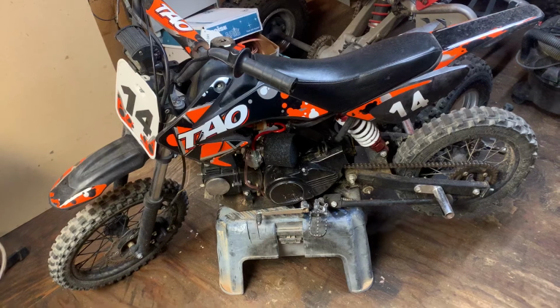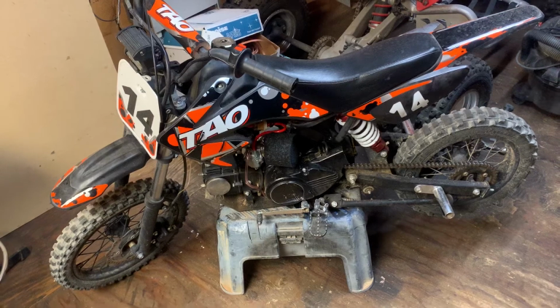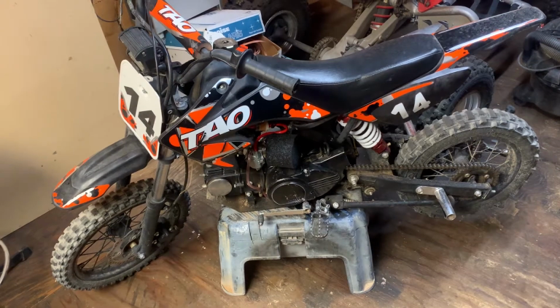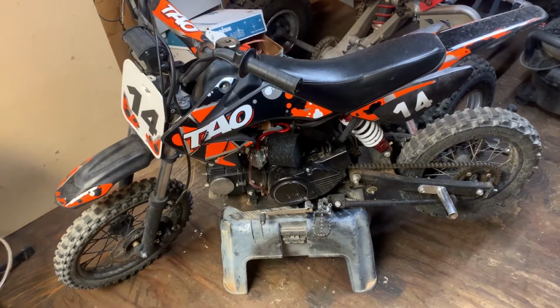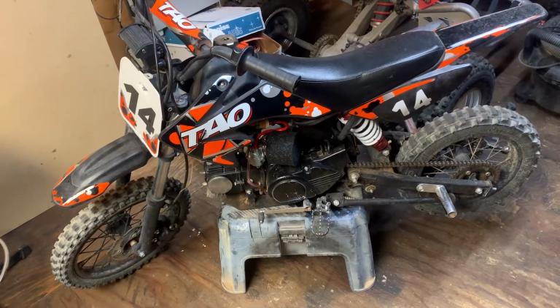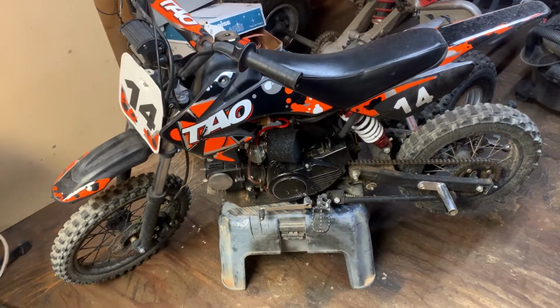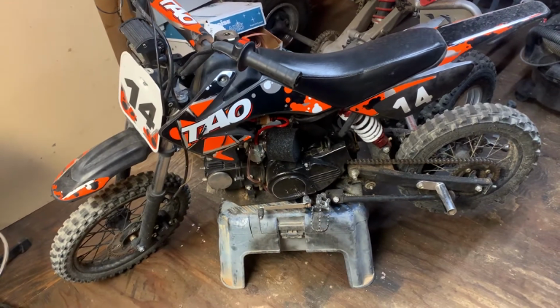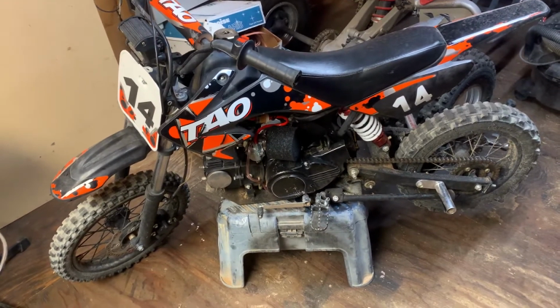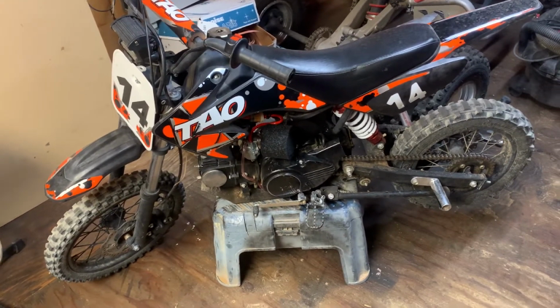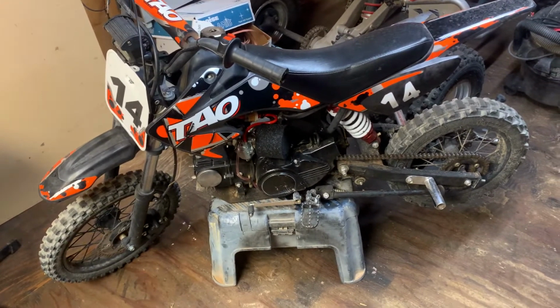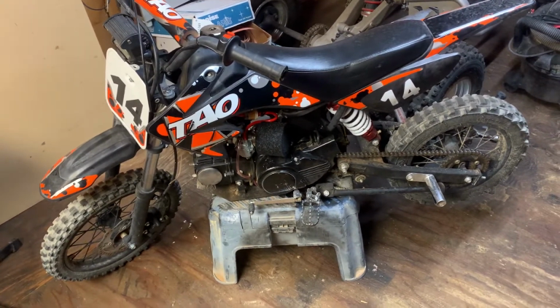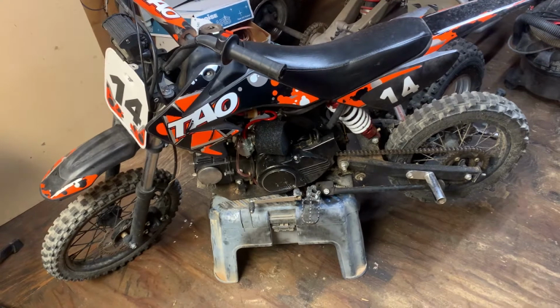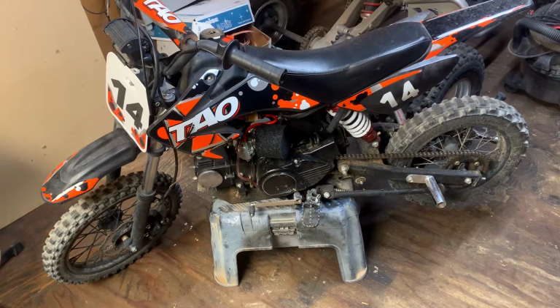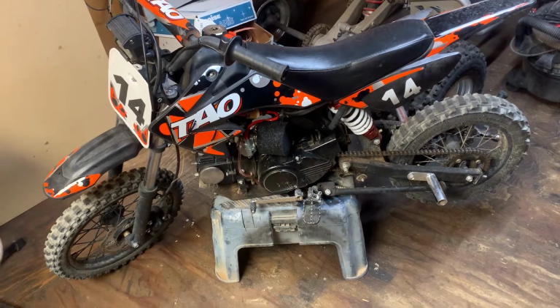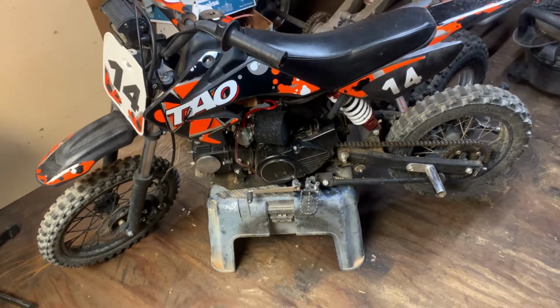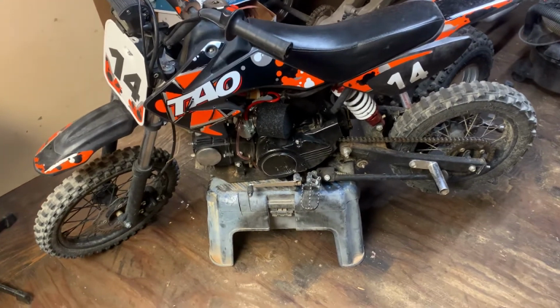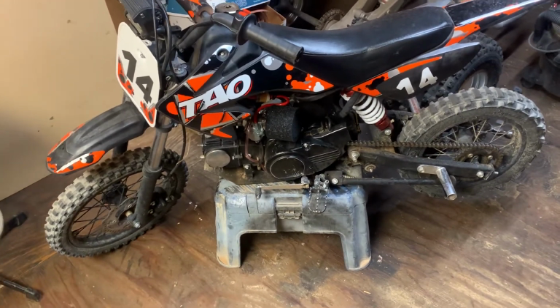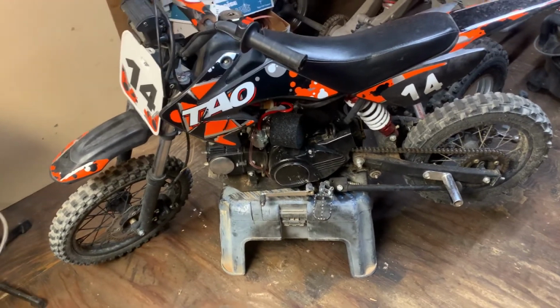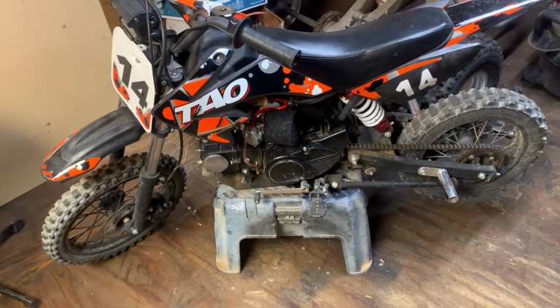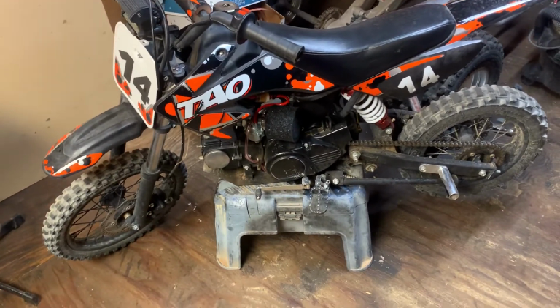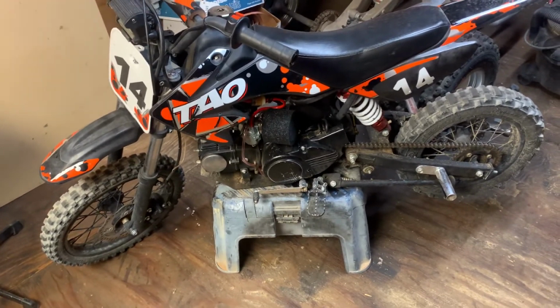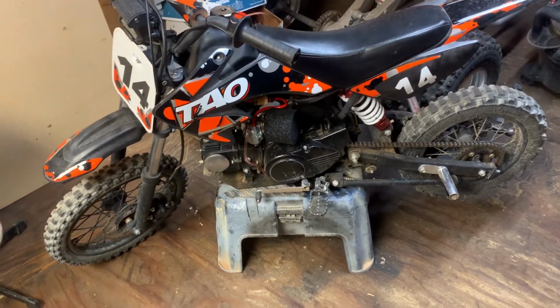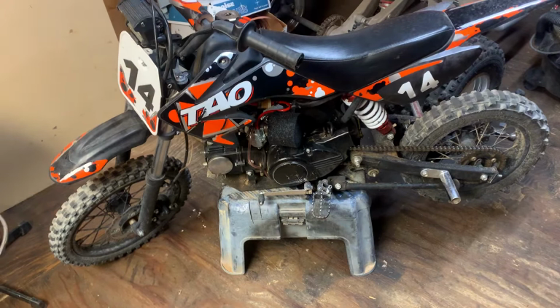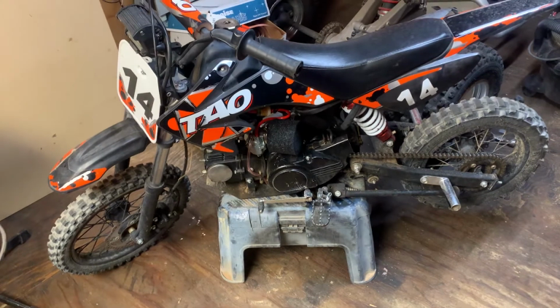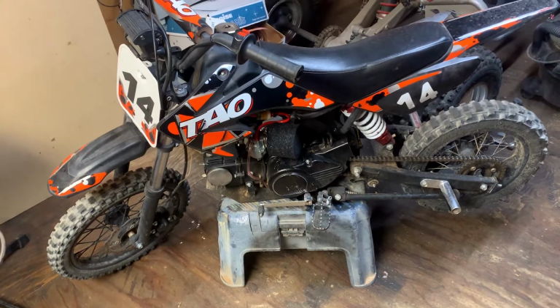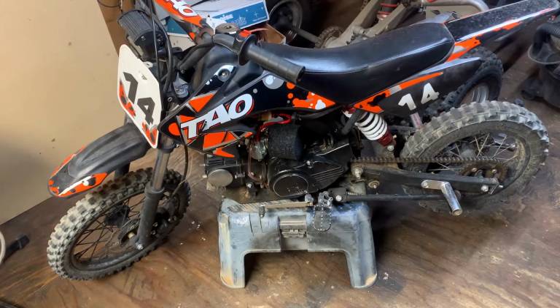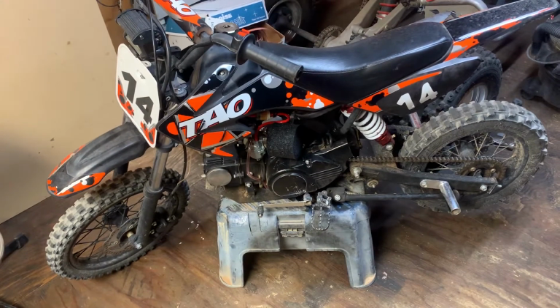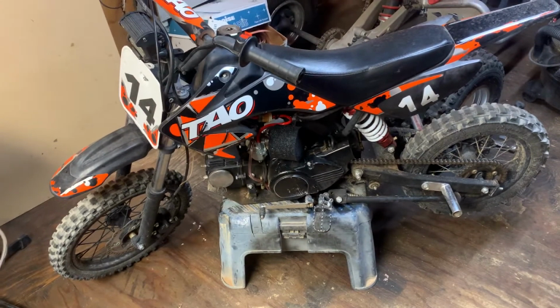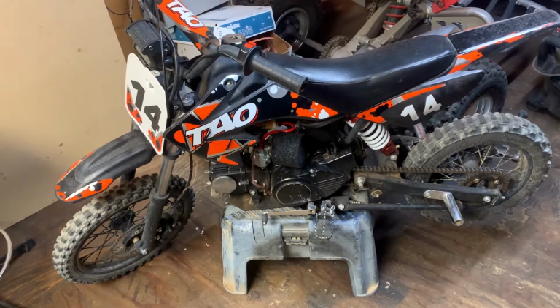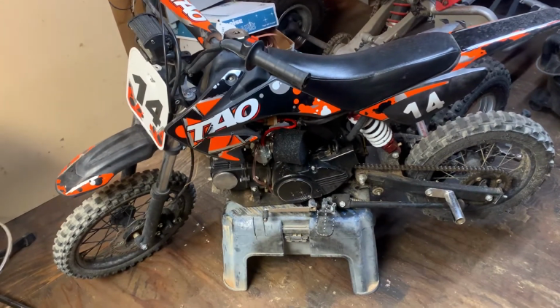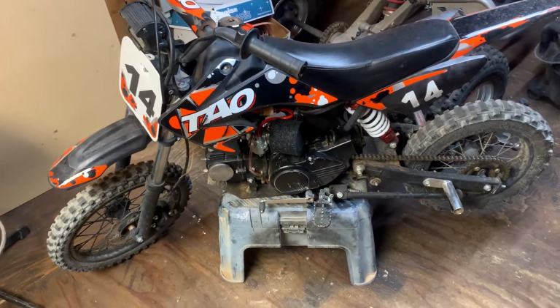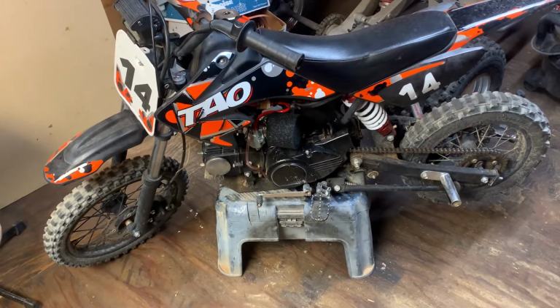I've got the turbocharger ordered up for this pit bike. In case you're unfamiliar with the world's smallest turbo — I think it's the world's smallest turbo anyways — it's called a VZ21. Go ahead and look it up. They're pretty cool. Anyways, I got that ordered for this.